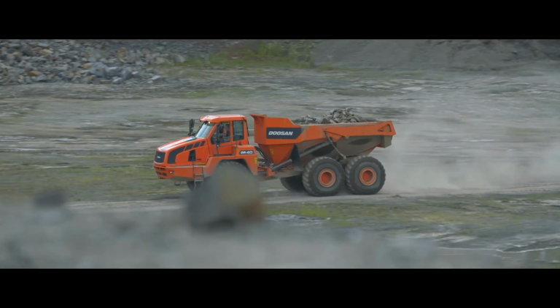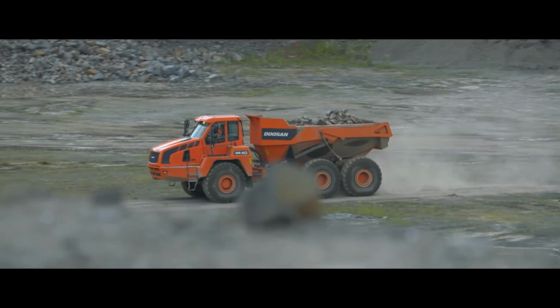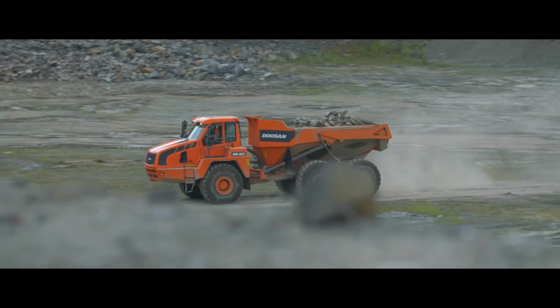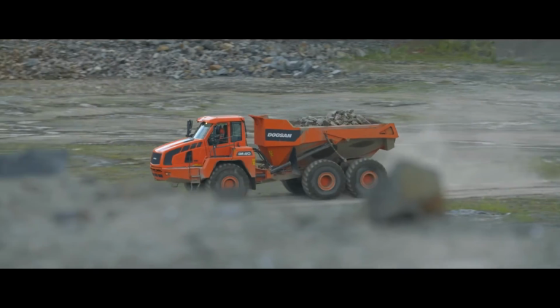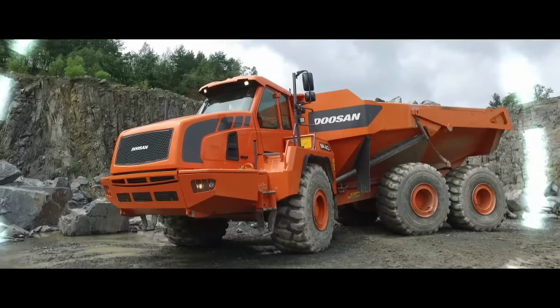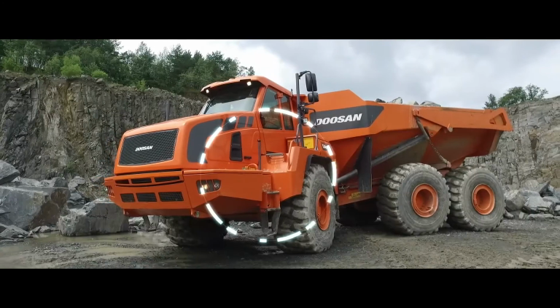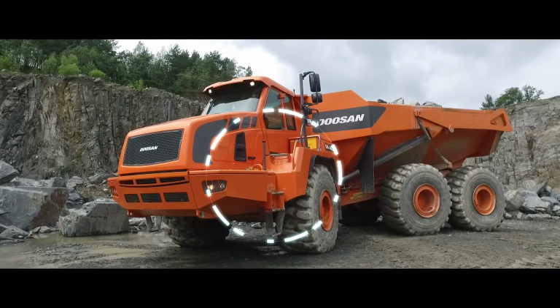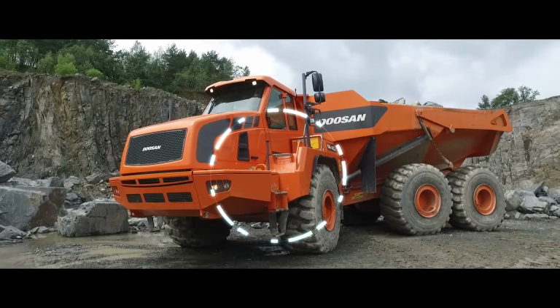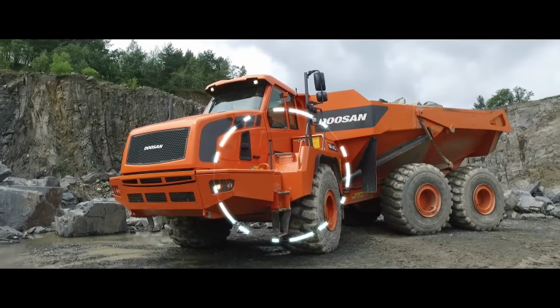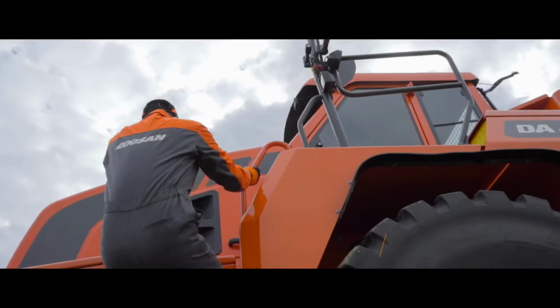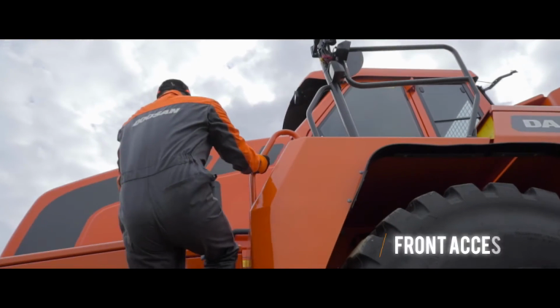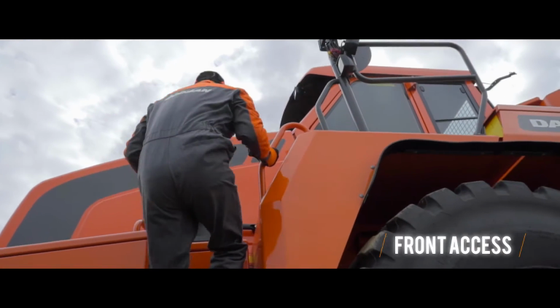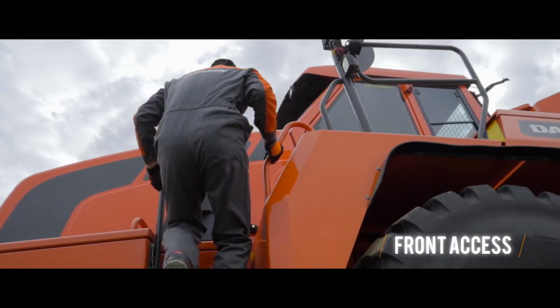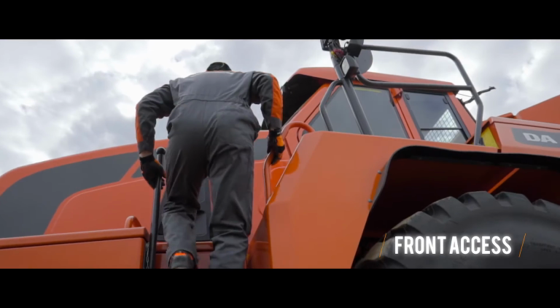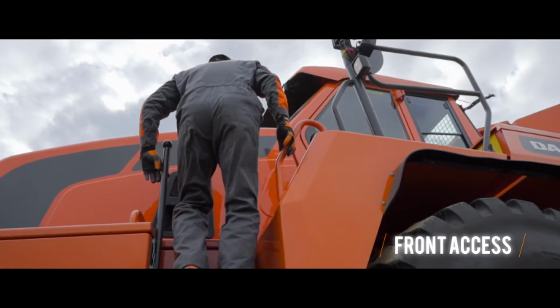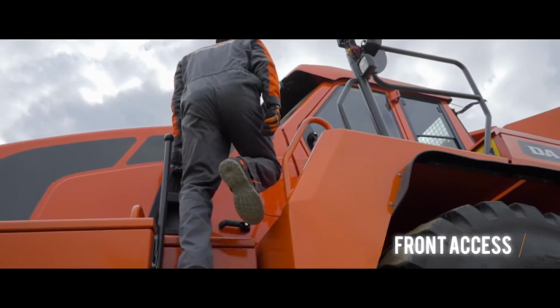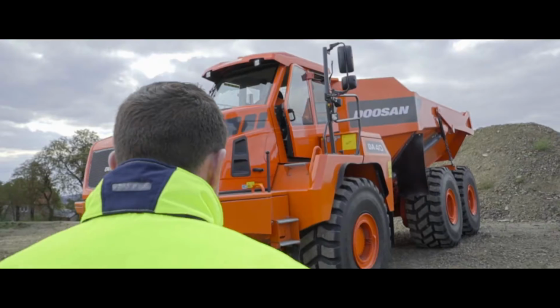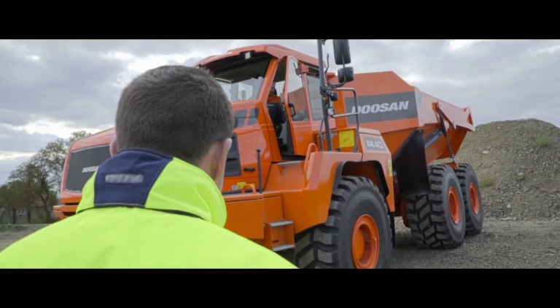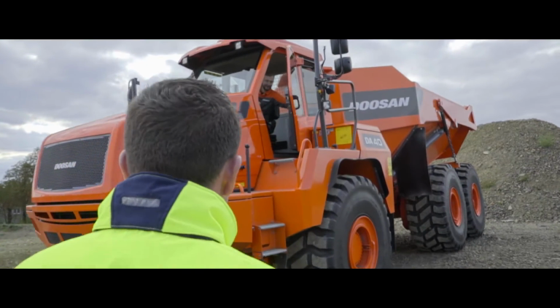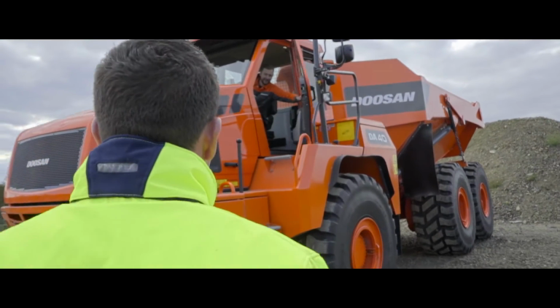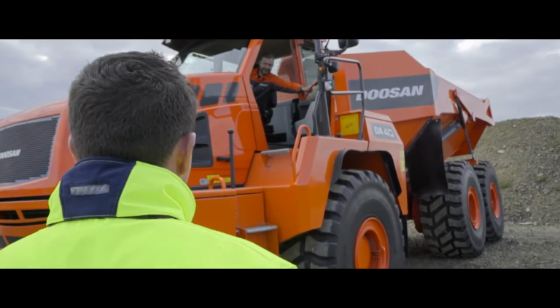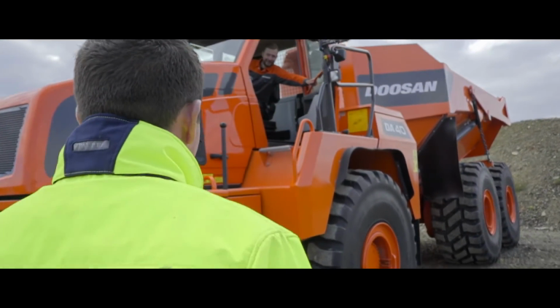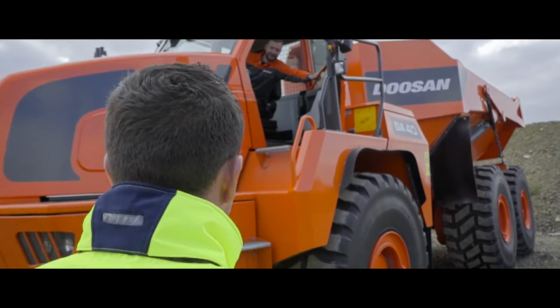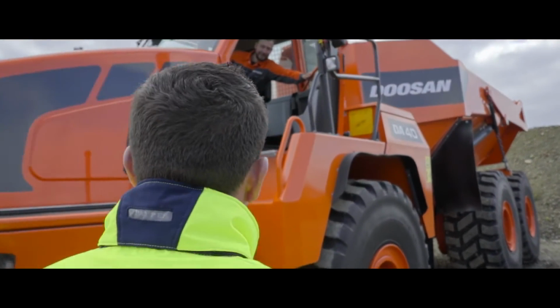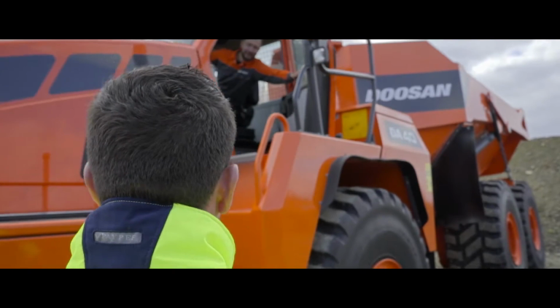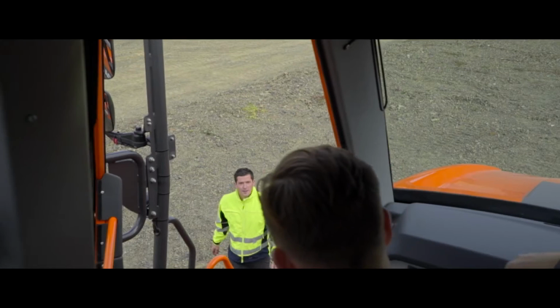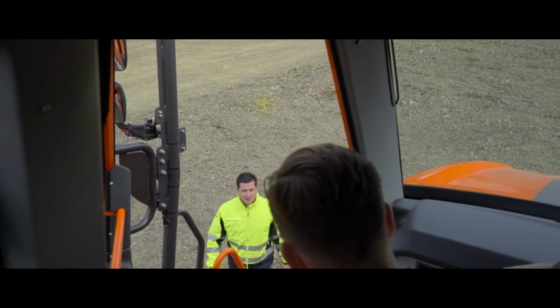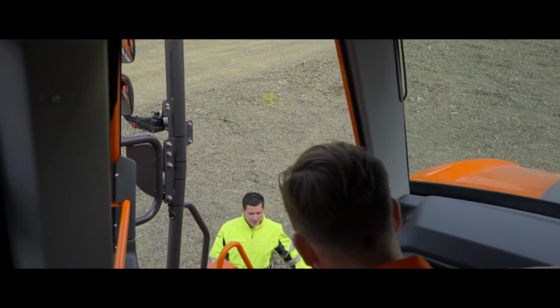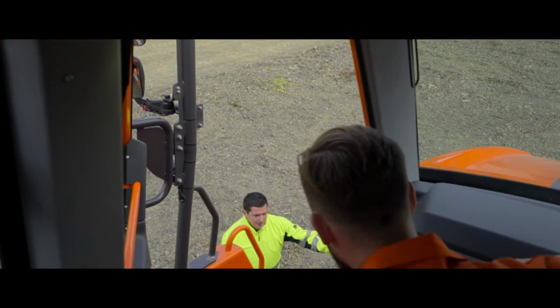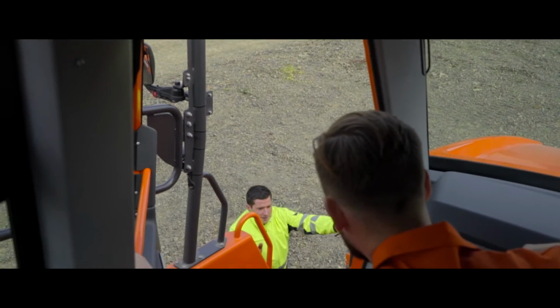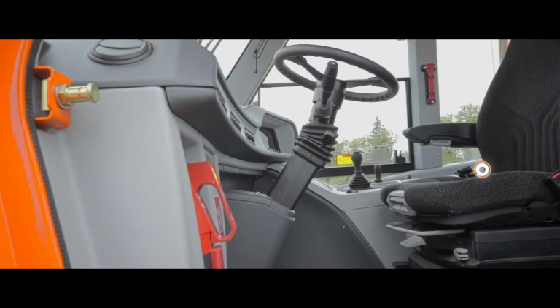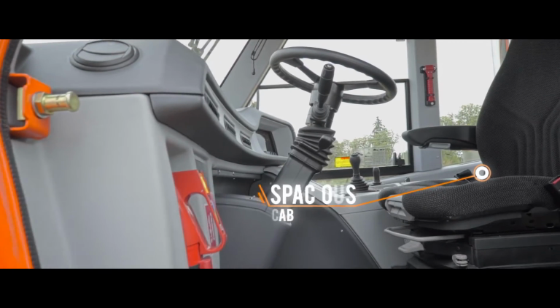Safety comes first at Doosan. That's exactly why the boarding of the ADTs is along the front — this way, your operator sees whenever someone is approaching. The entrance of the cab is large and the door opens from front to back.